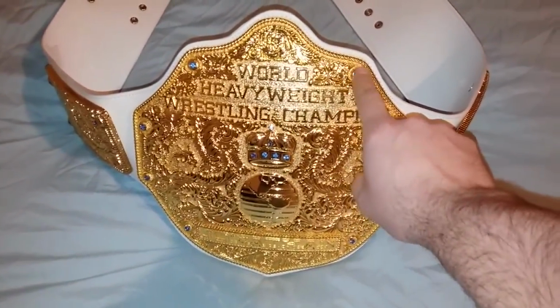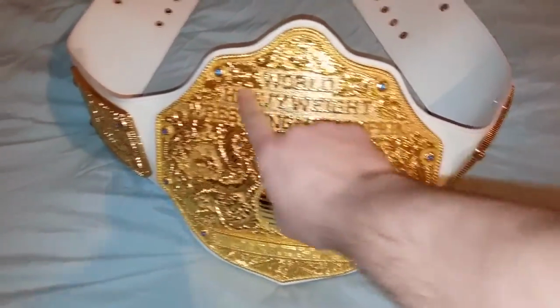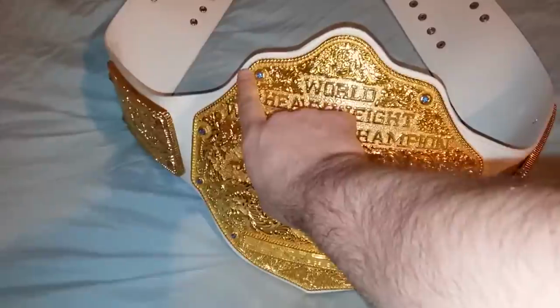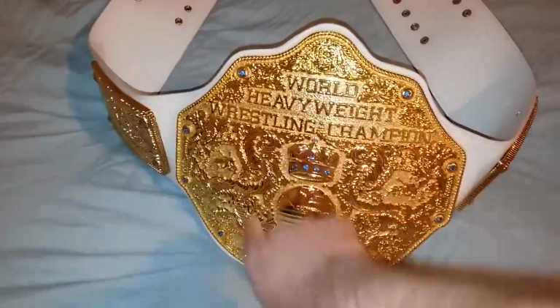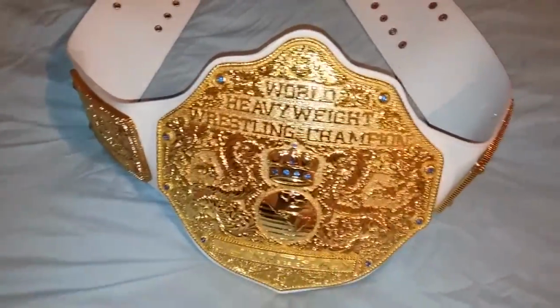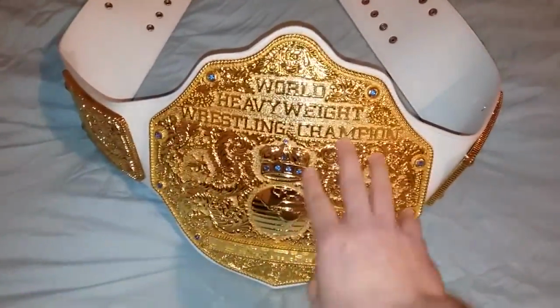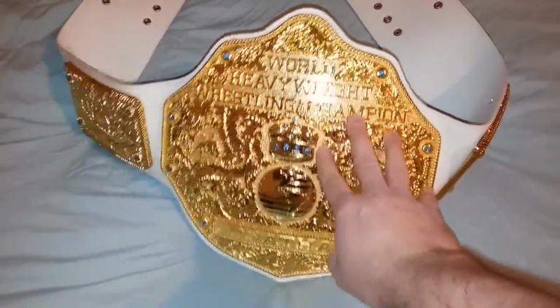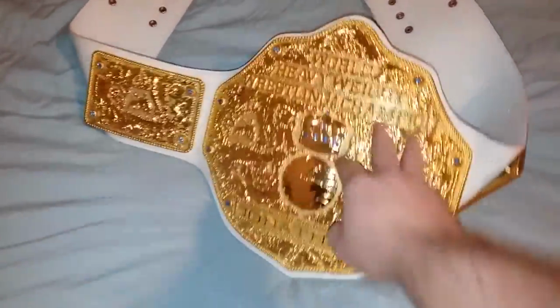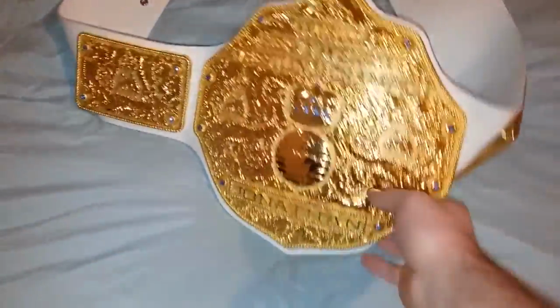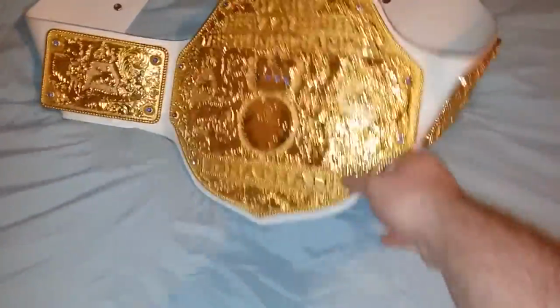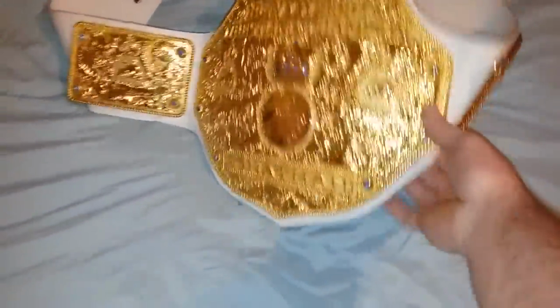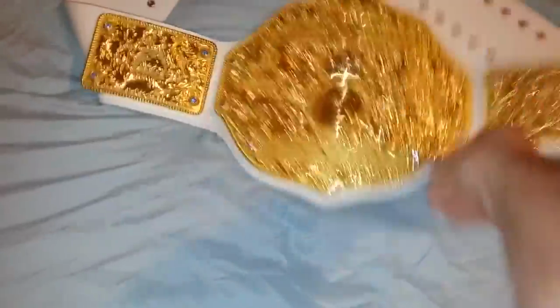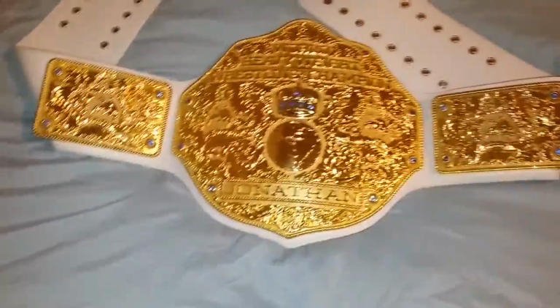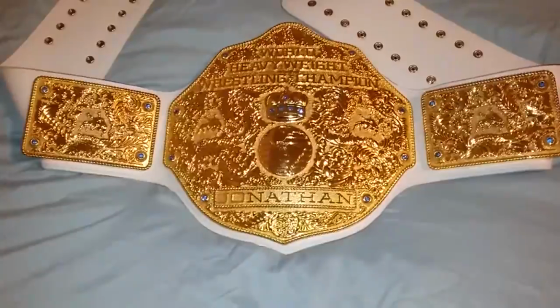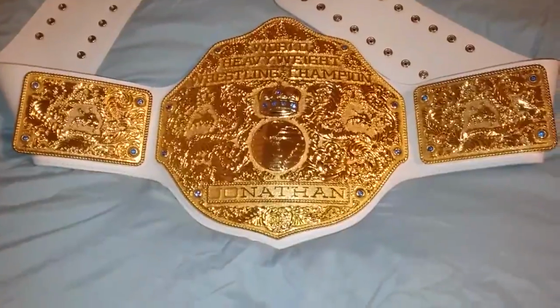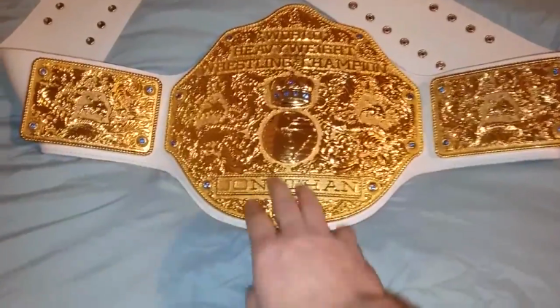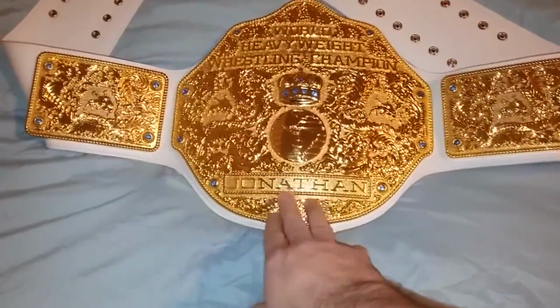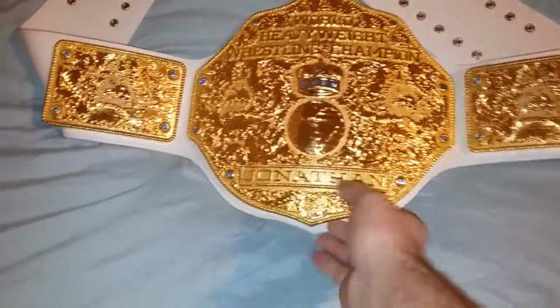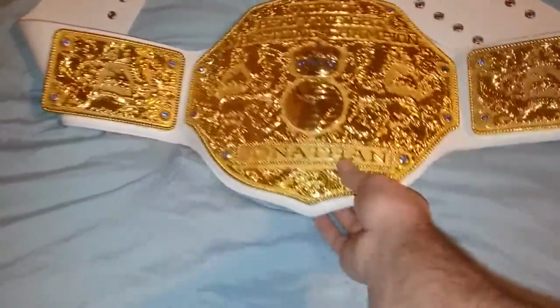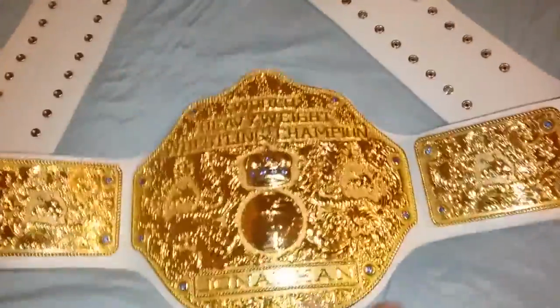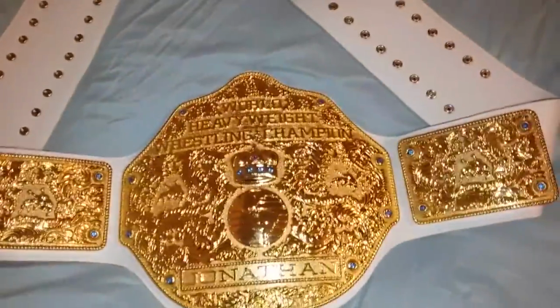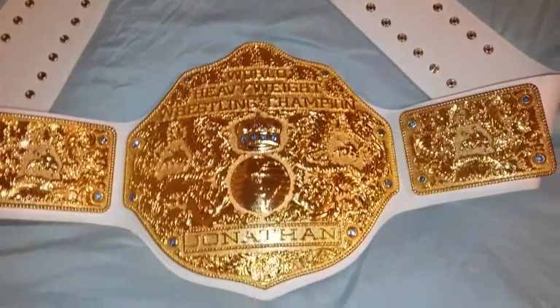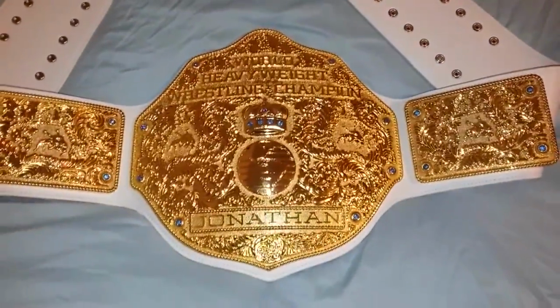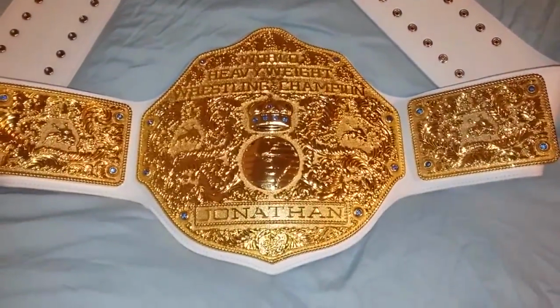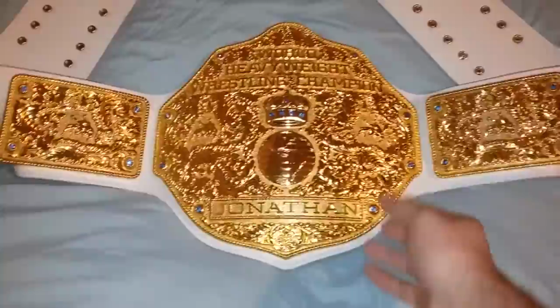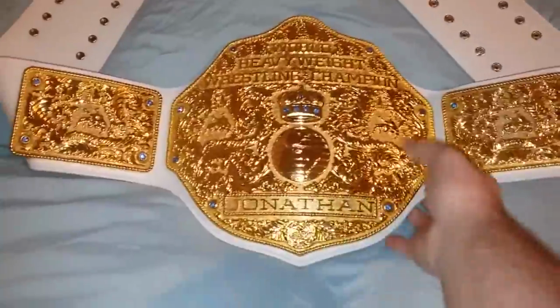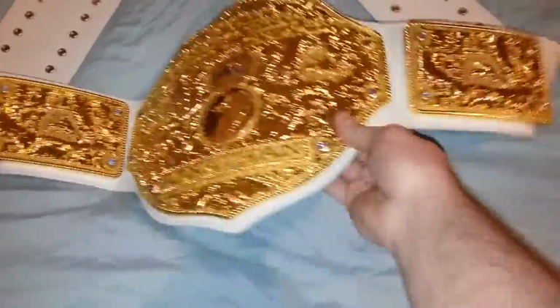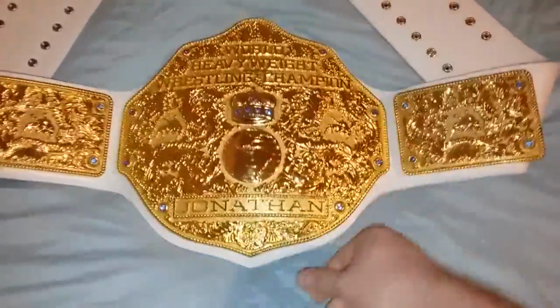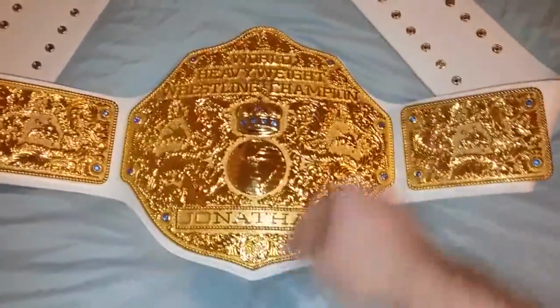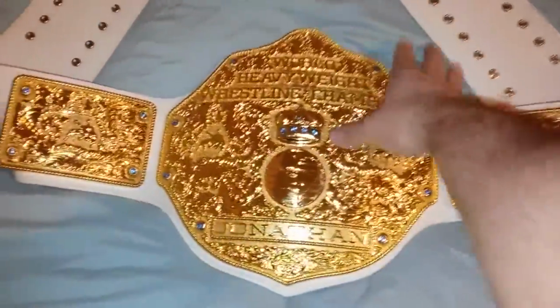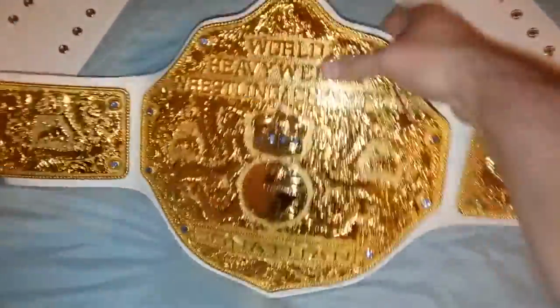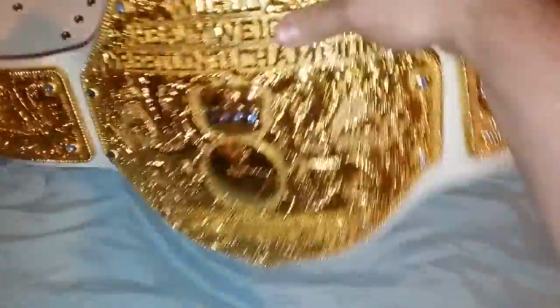I got a custom name plate — it's for my brother Jonathan. I'm giving this as a gift for the holidays; he's gonna love it.